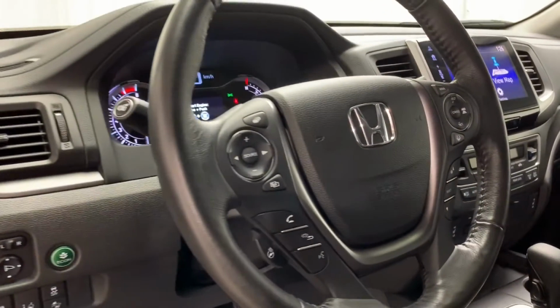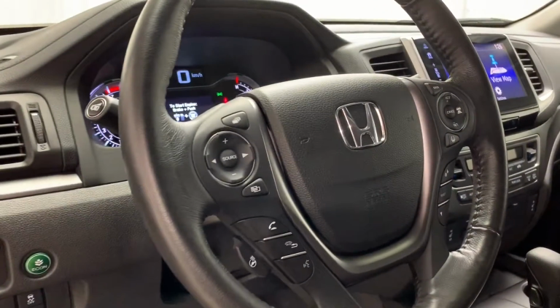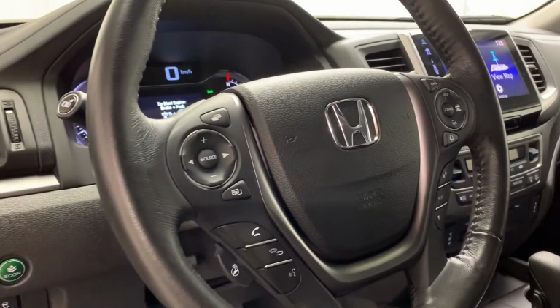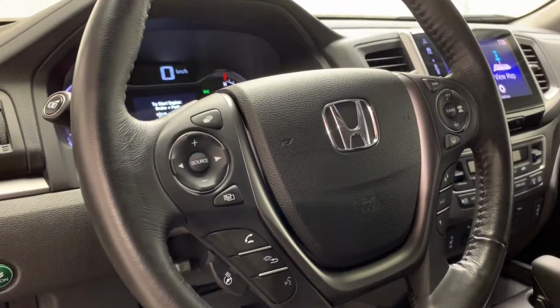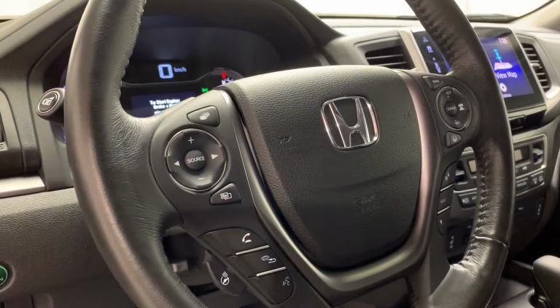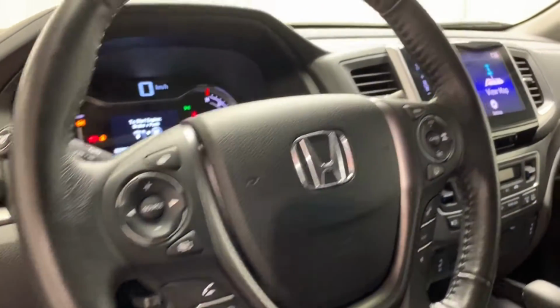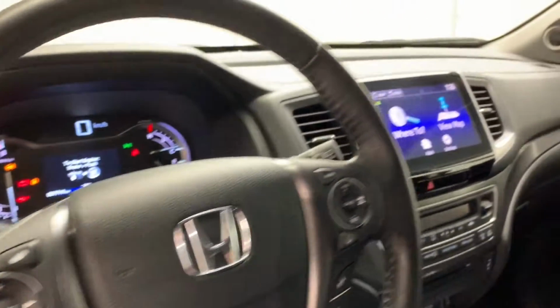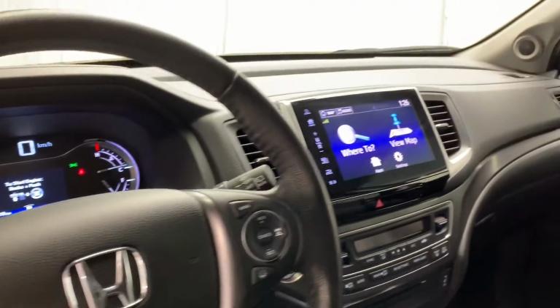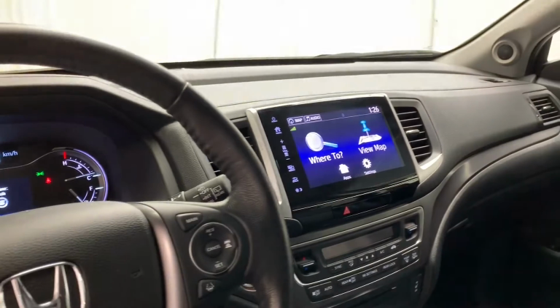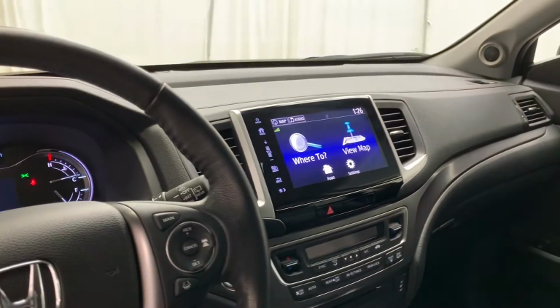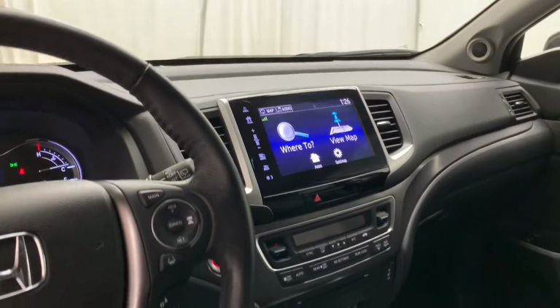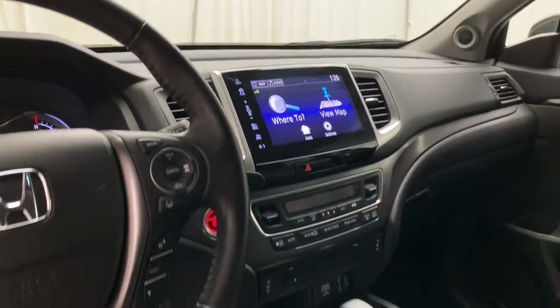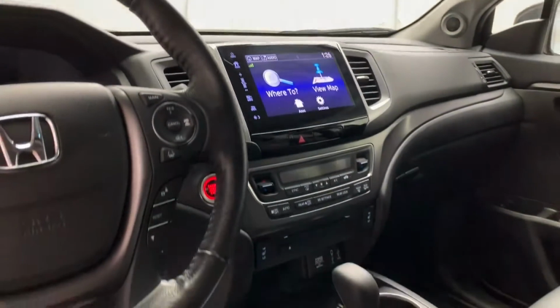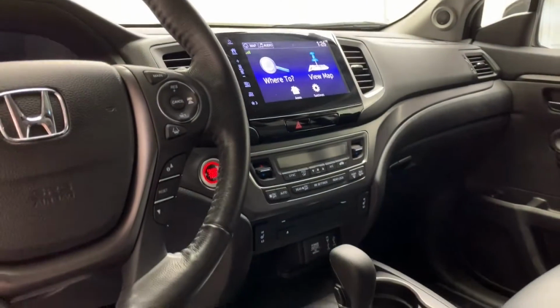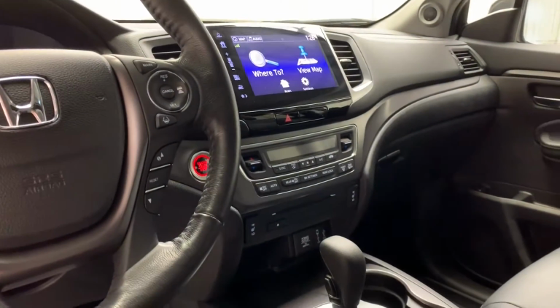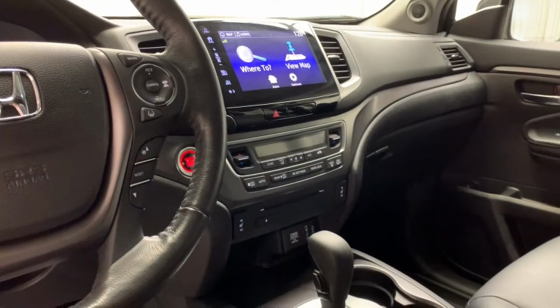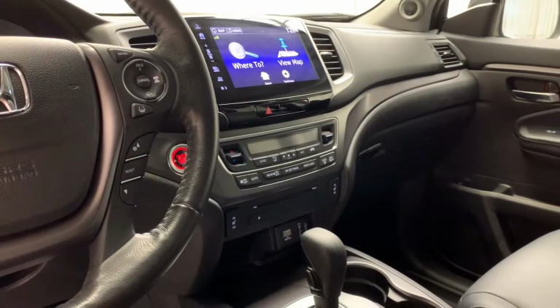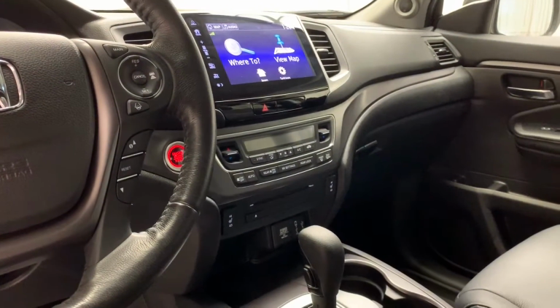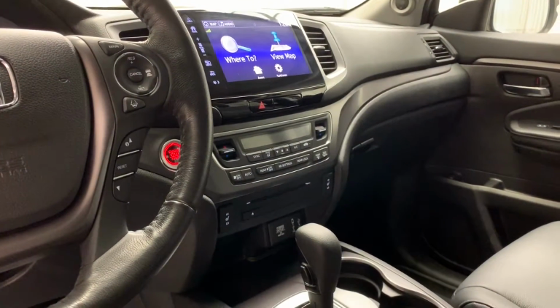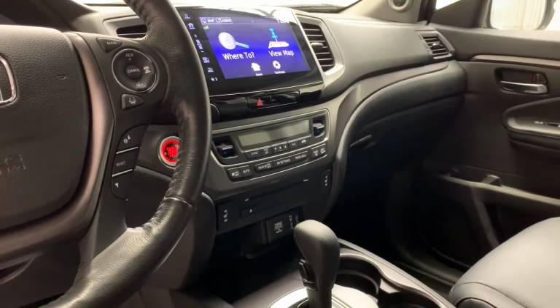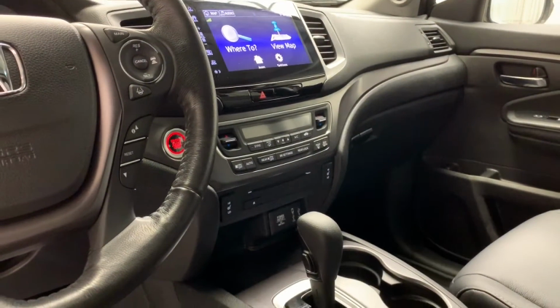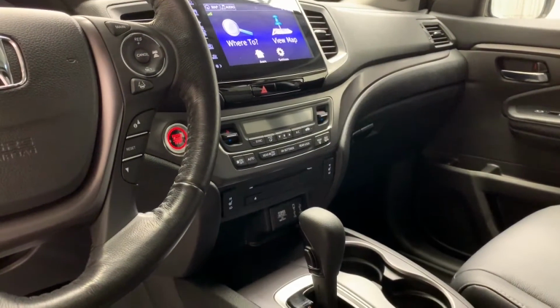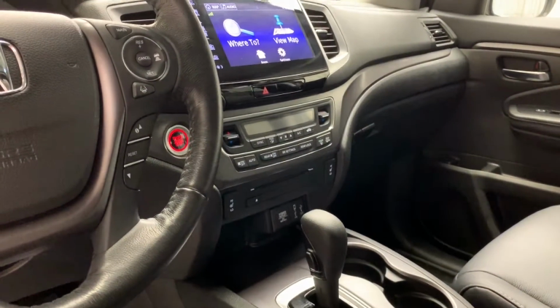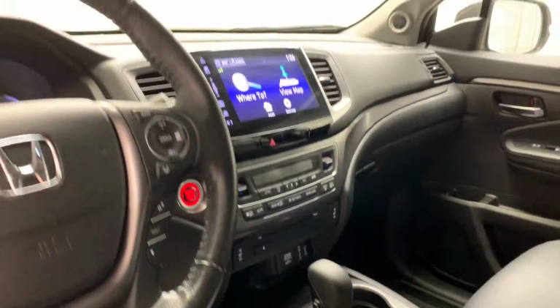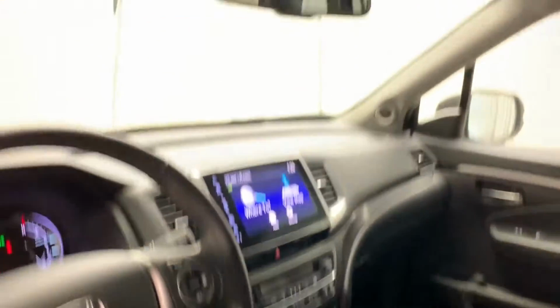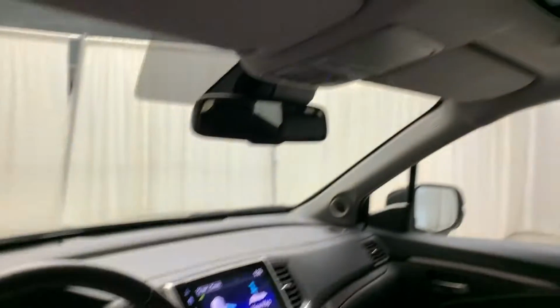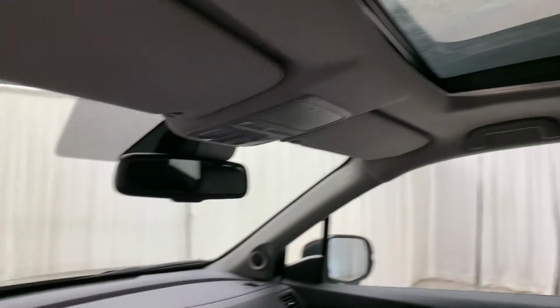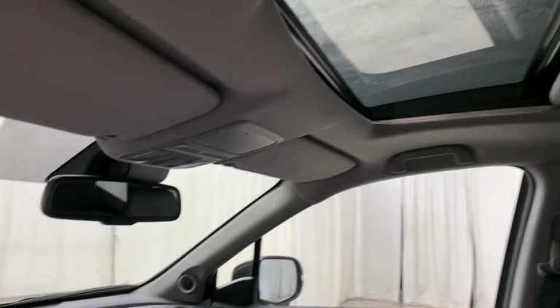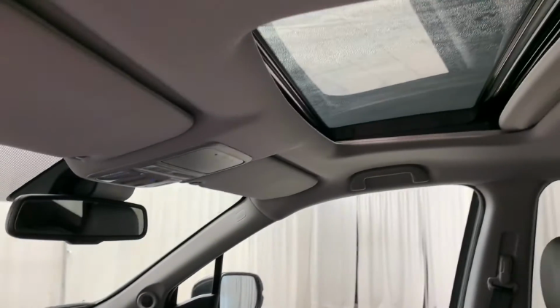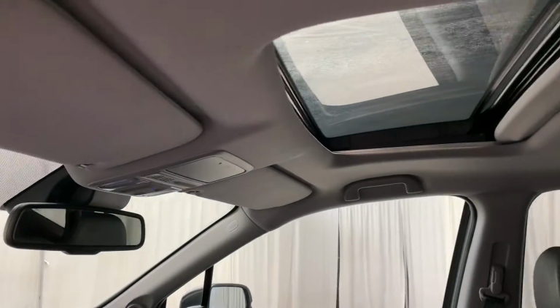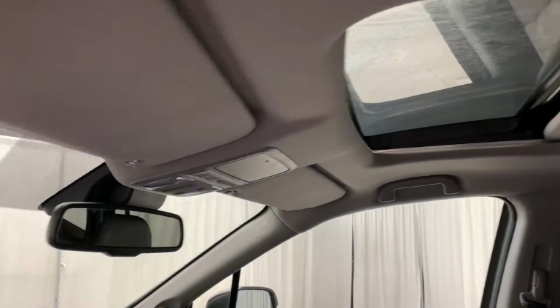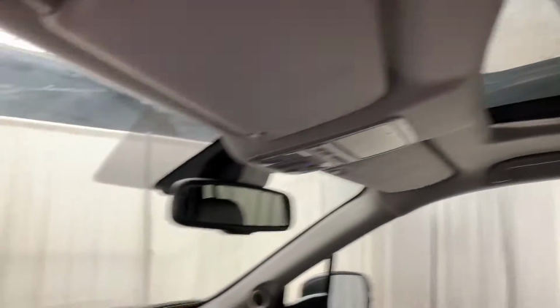It also features hands-free calling with voice activated Bluetooth, a color display screen, automatic dual zone climate control with AC, heated seats, and a power tilting and sliding moonroof.